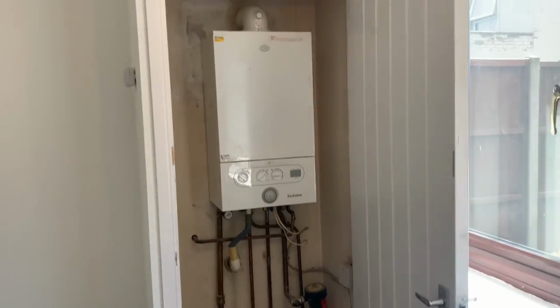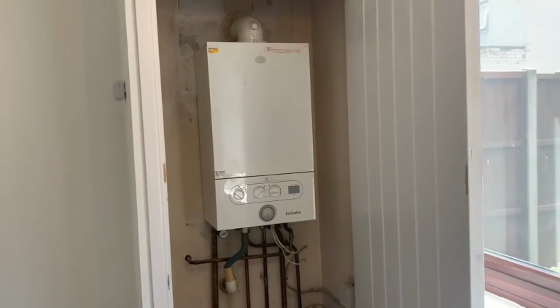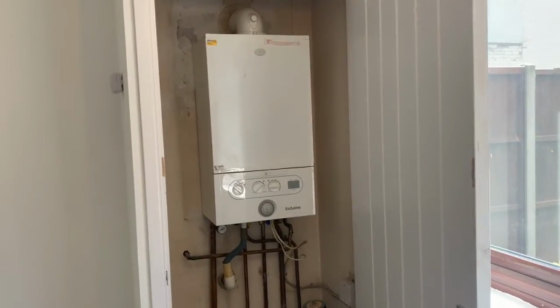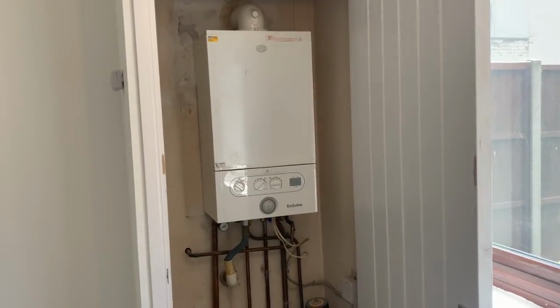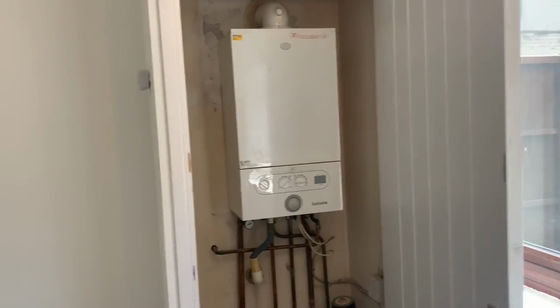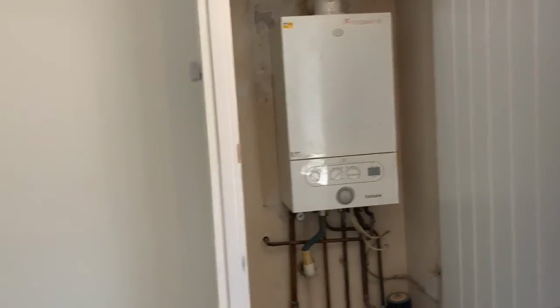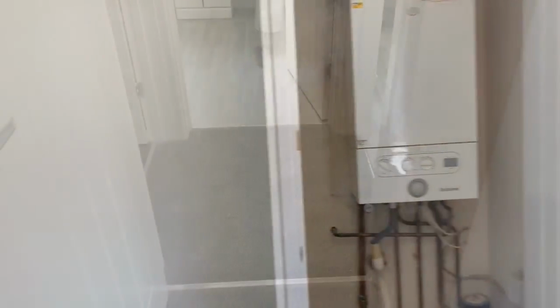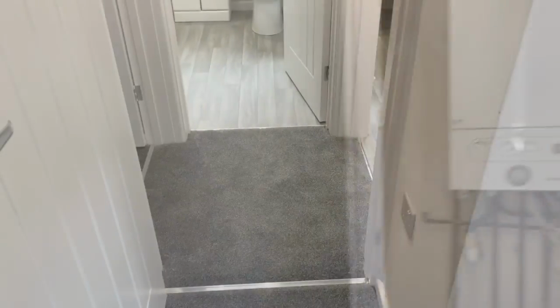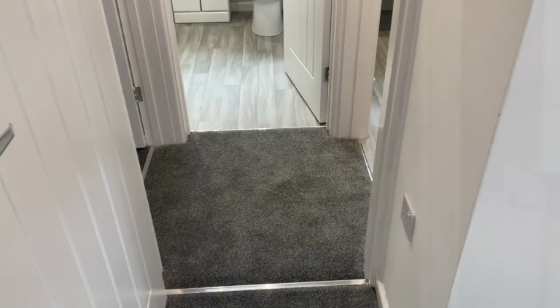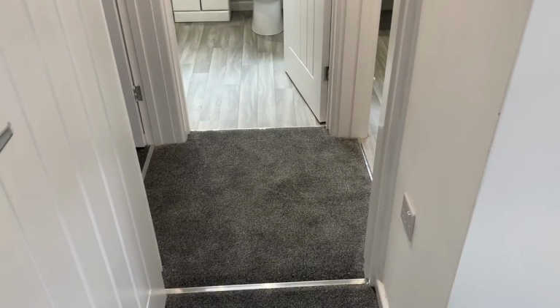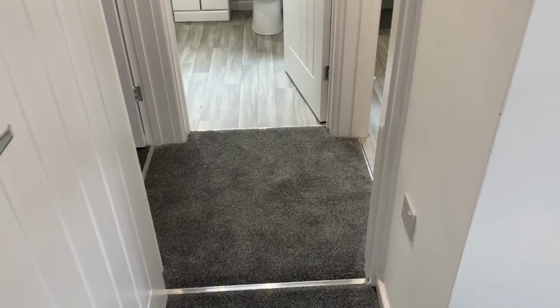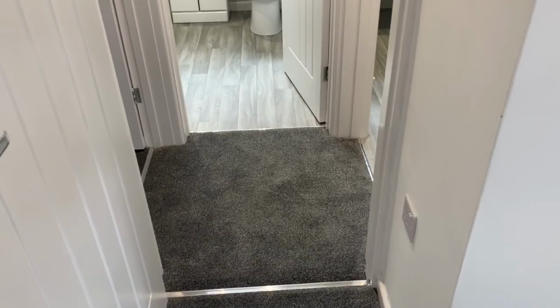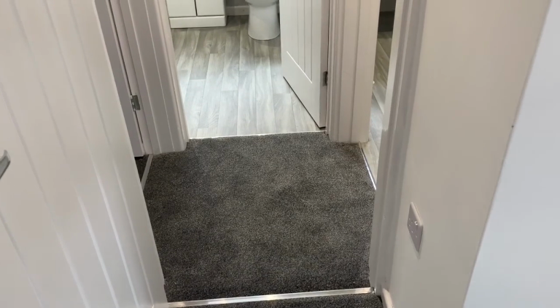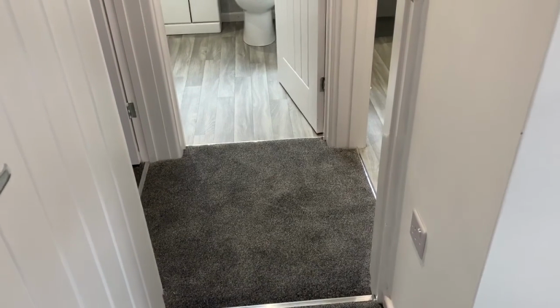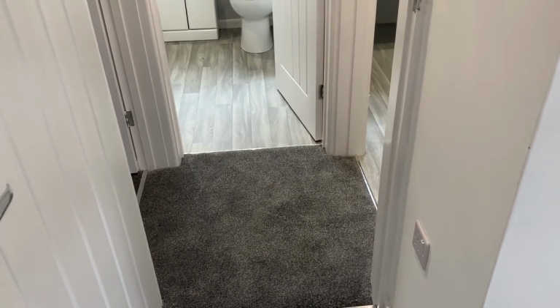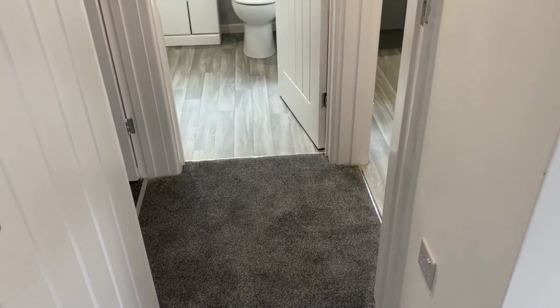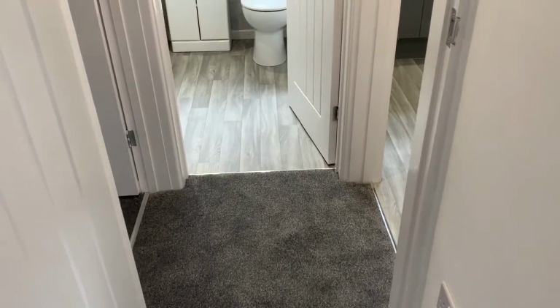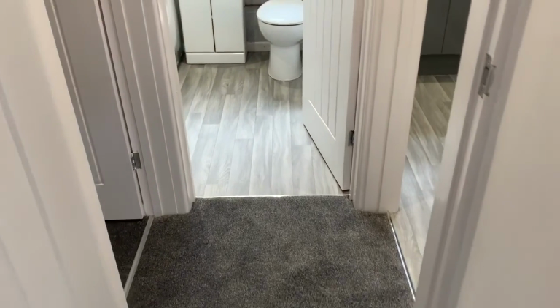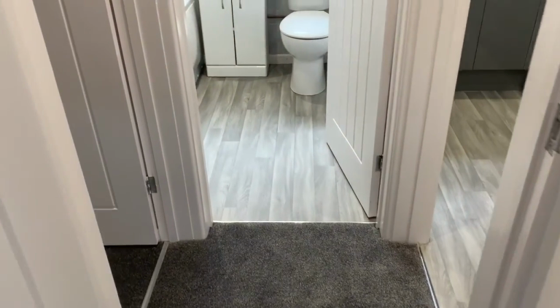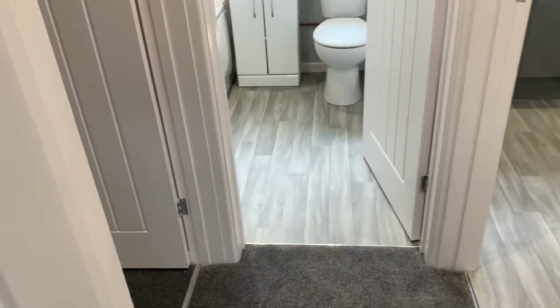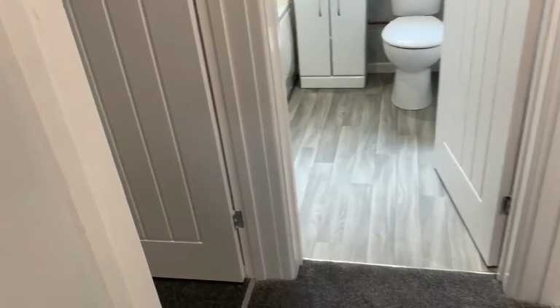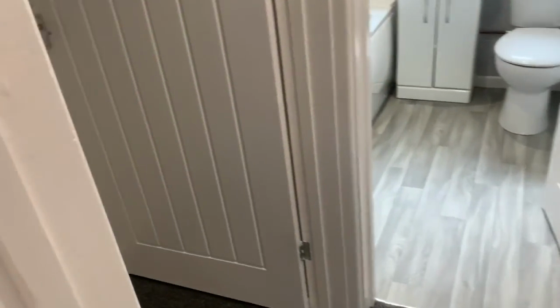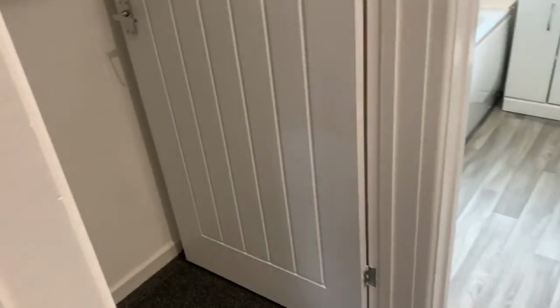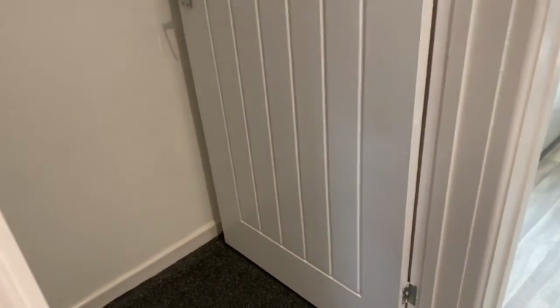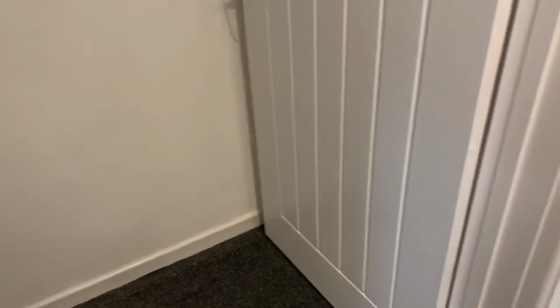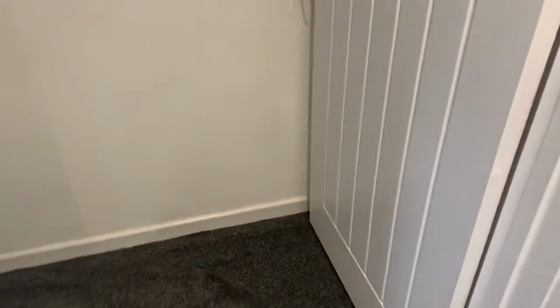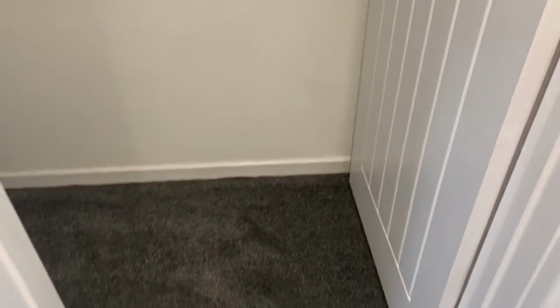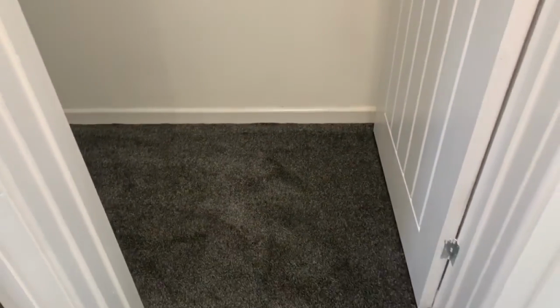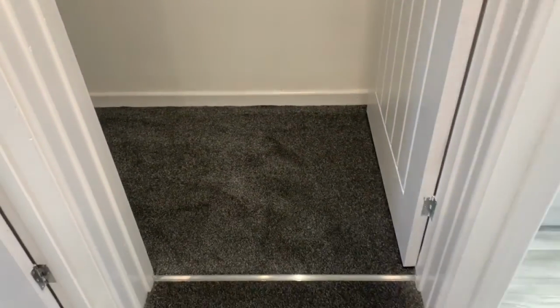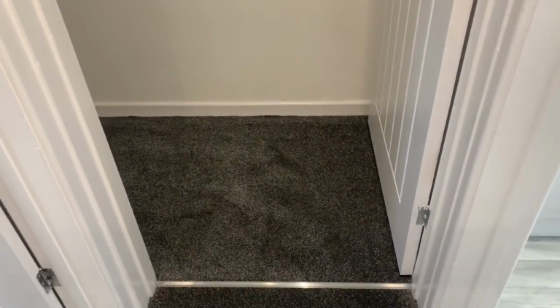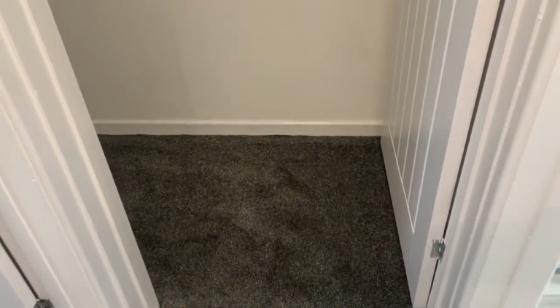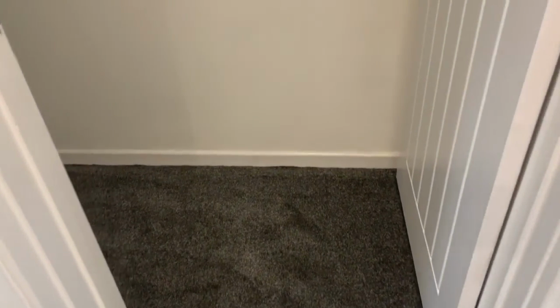There's no defects, this property is in excellent condition. In here you have a cupboard which you could use for storage and also use as a wardrobe. It's very very big.